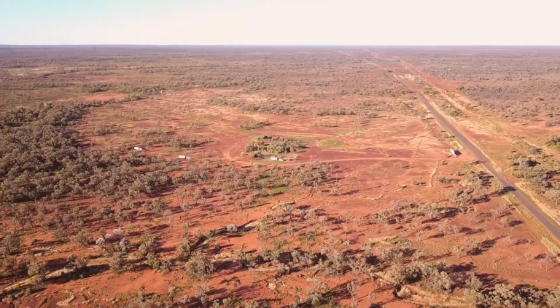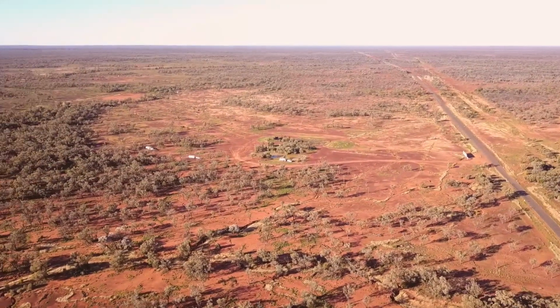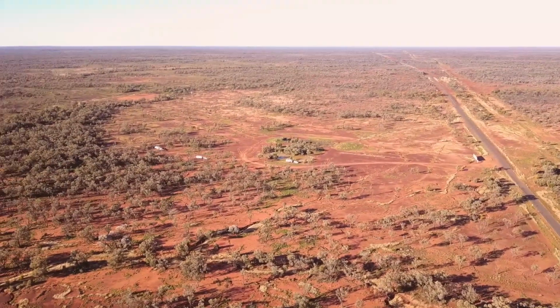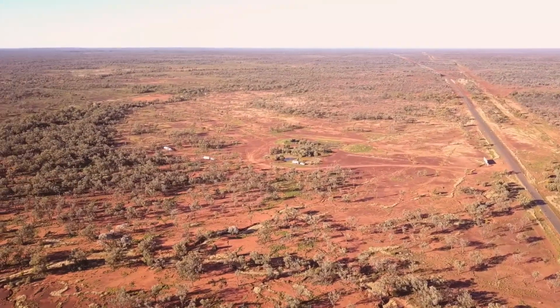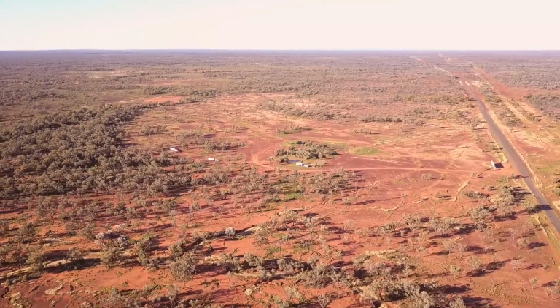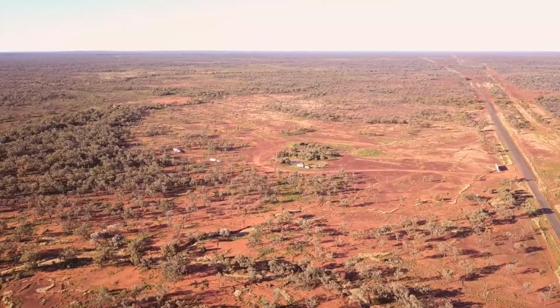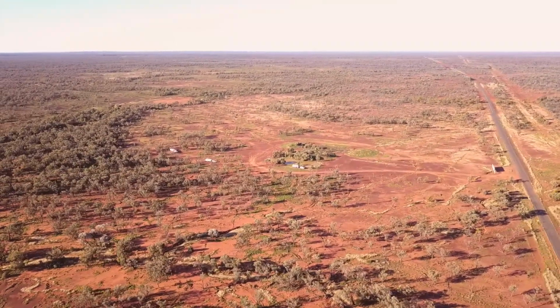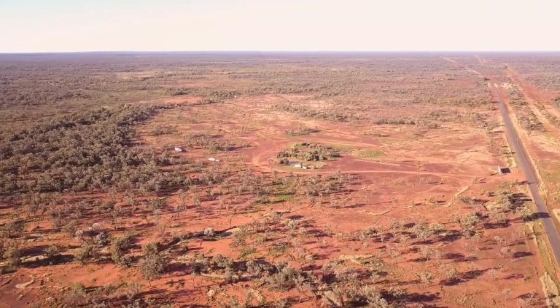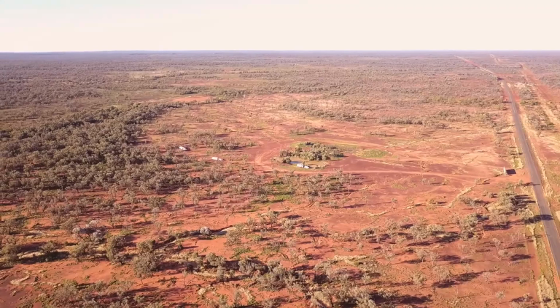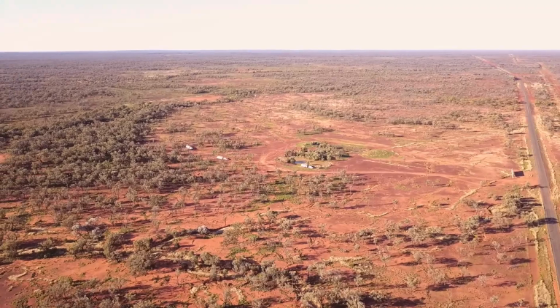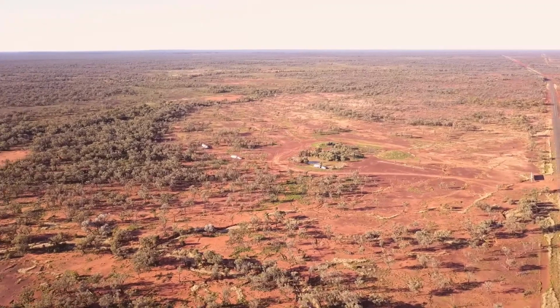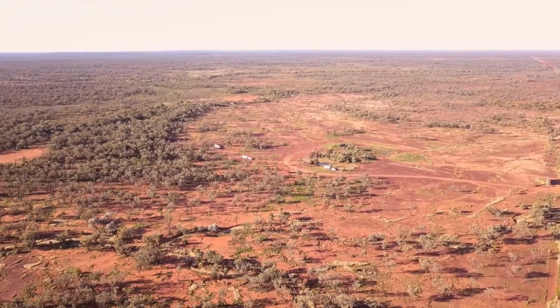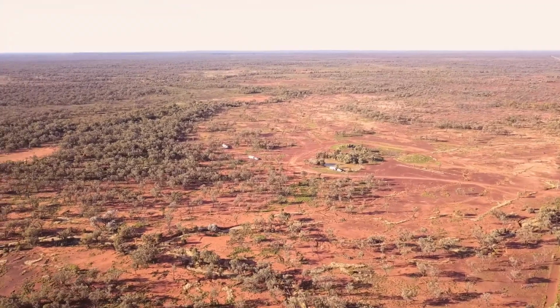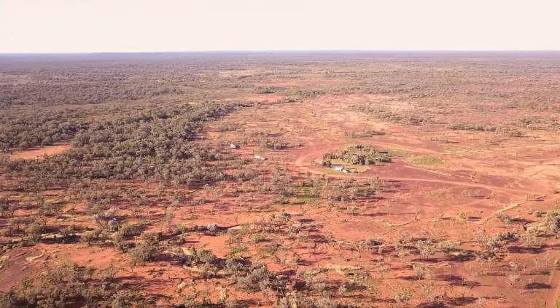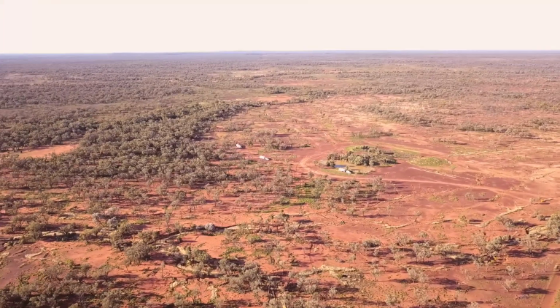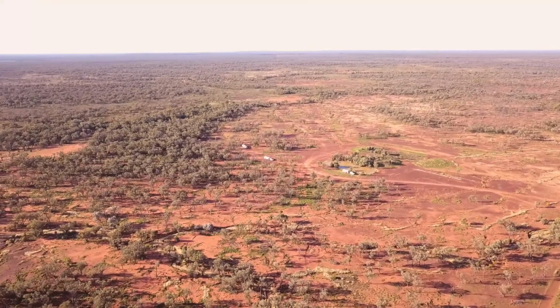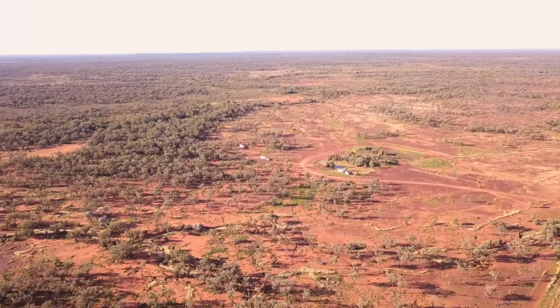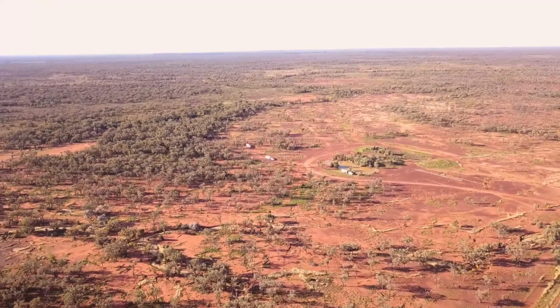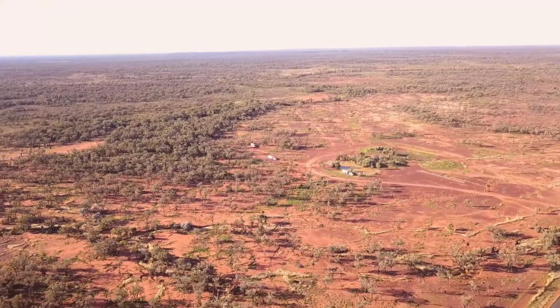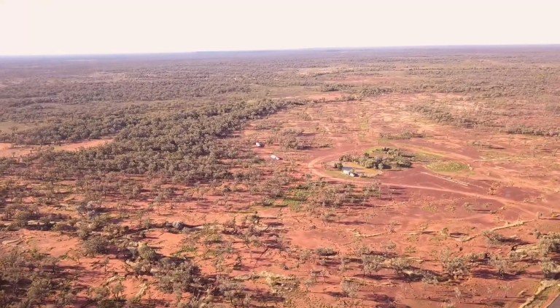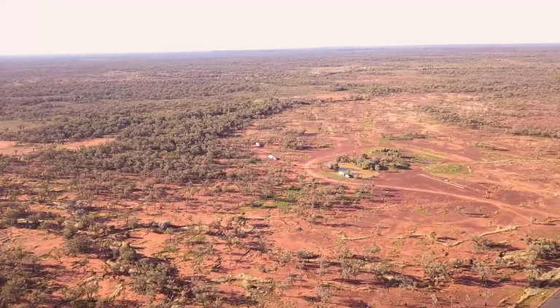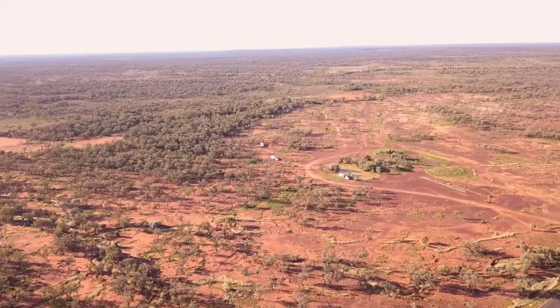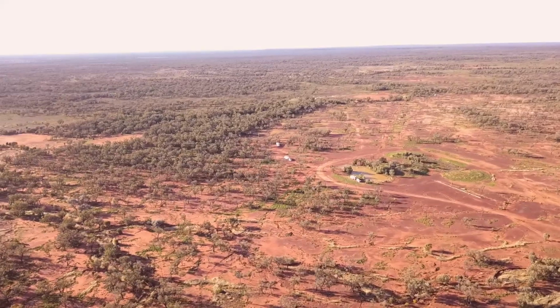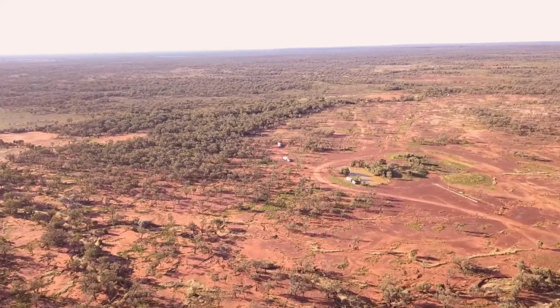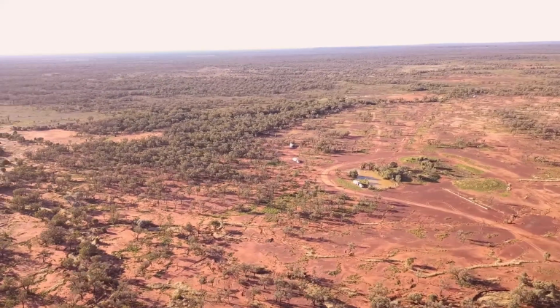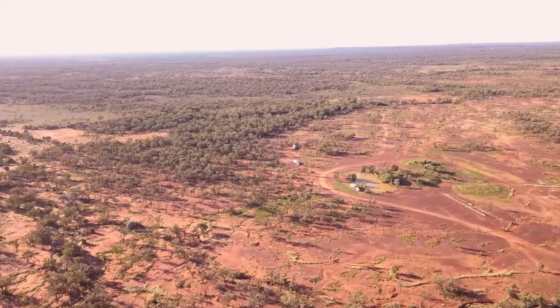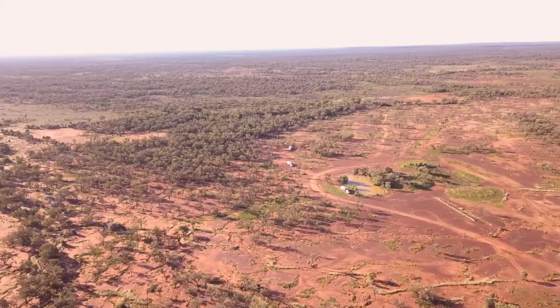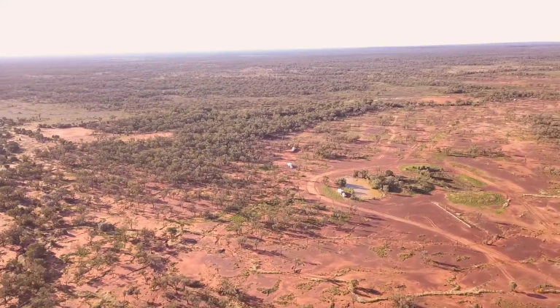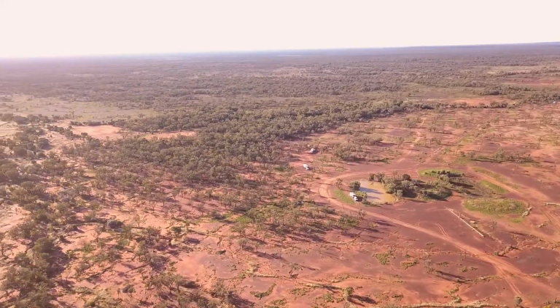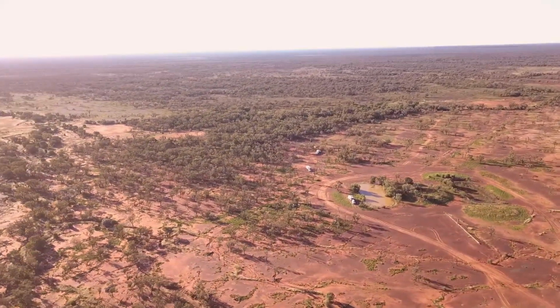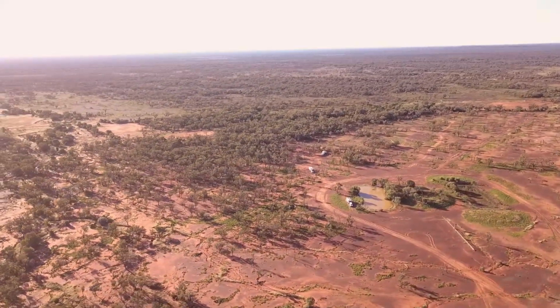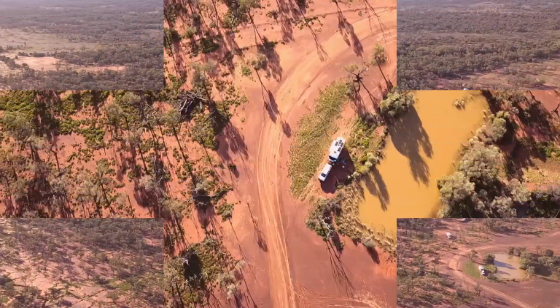This spot would be the last camping we would do in Queensland, as we were heading off tomorrow for Kunaimala, and from there it would be only a short couple of hours drive south to where we would cross the state border into New South Wales.